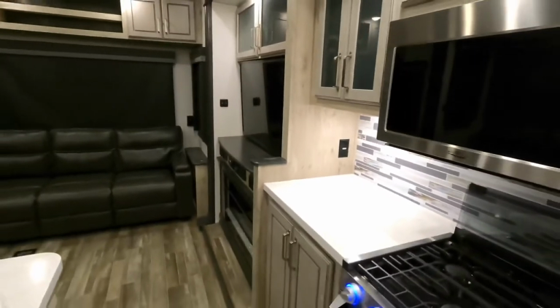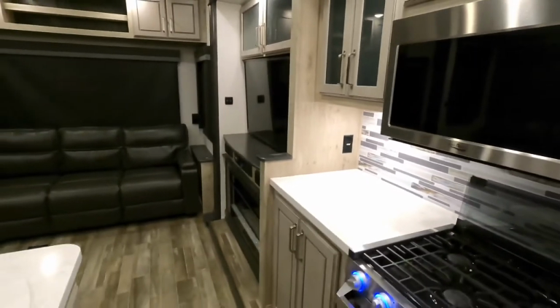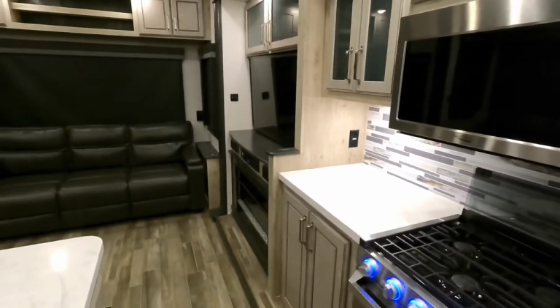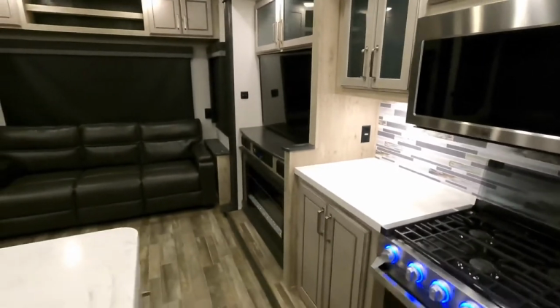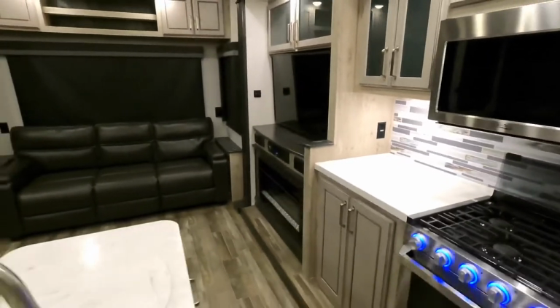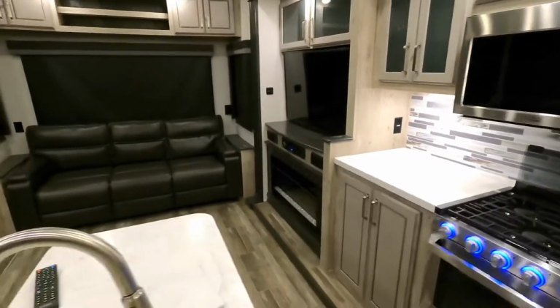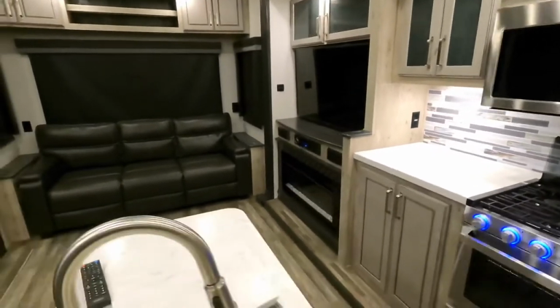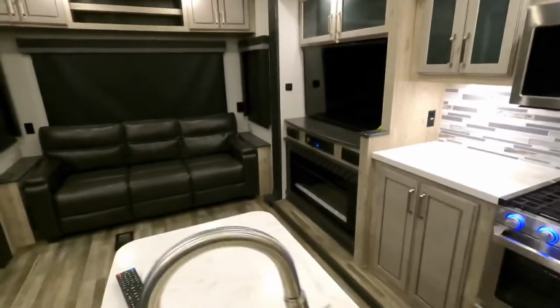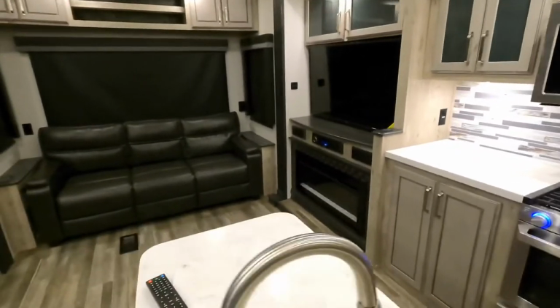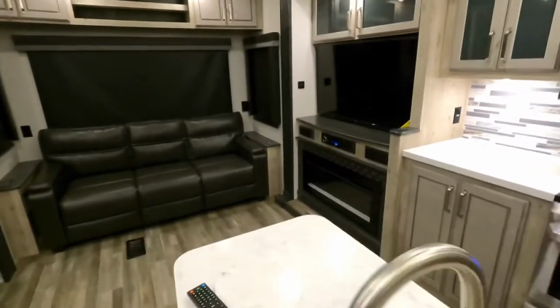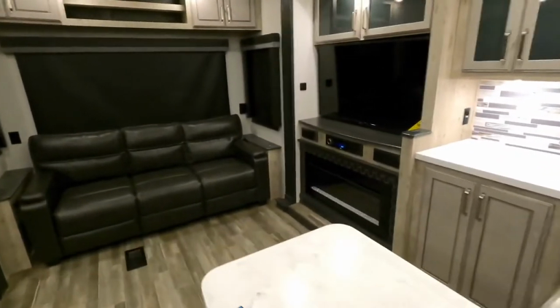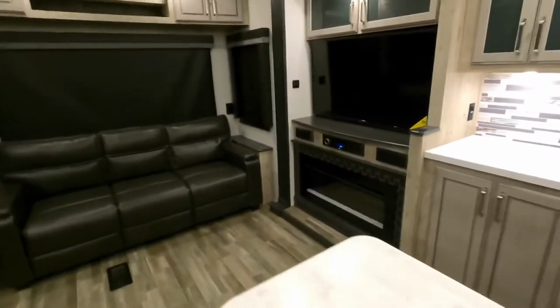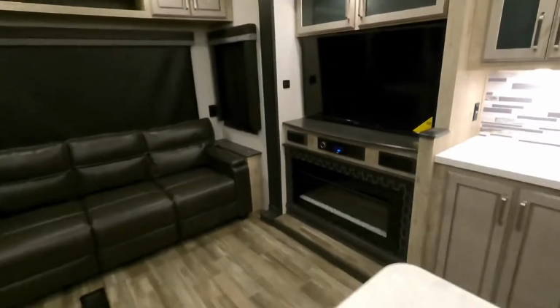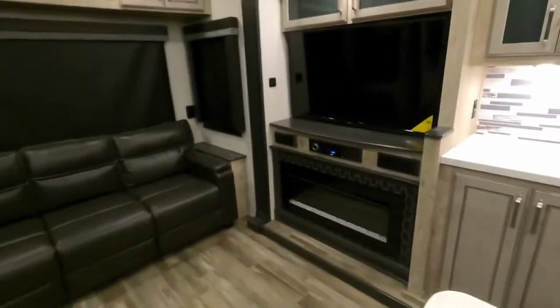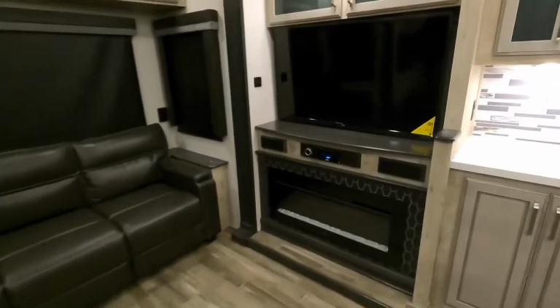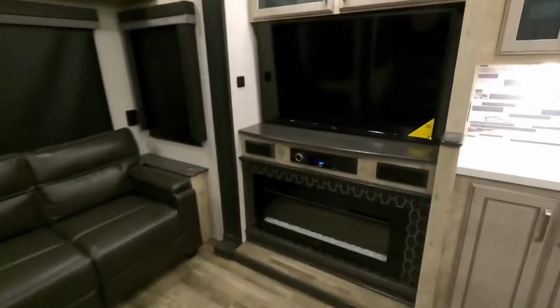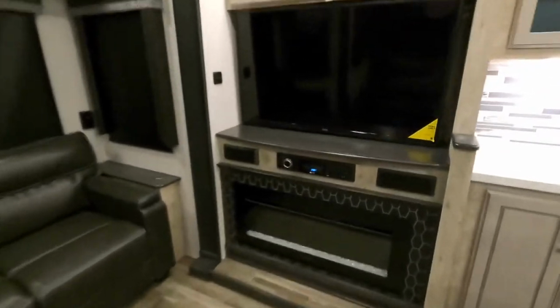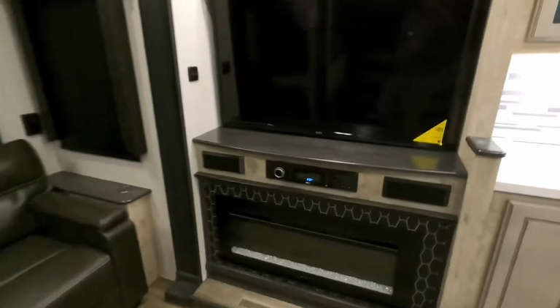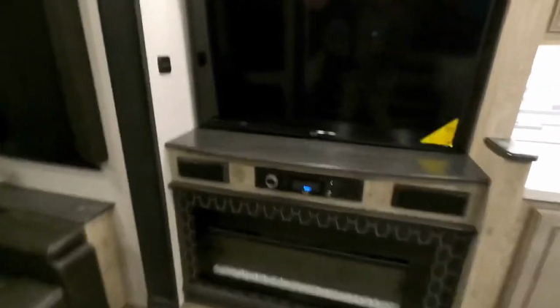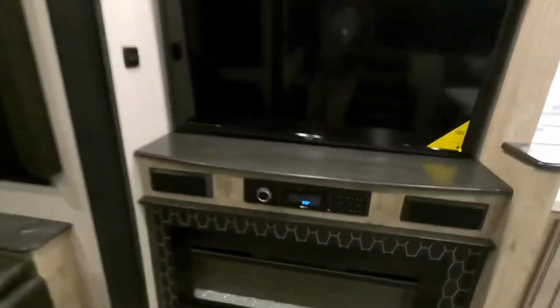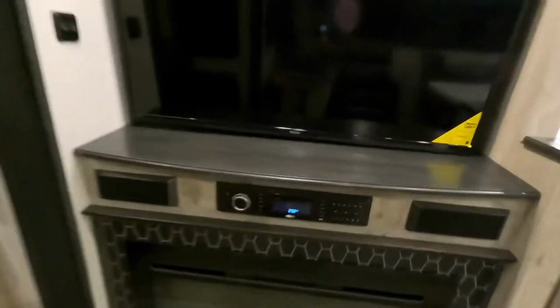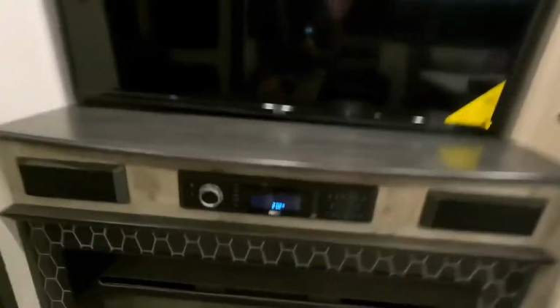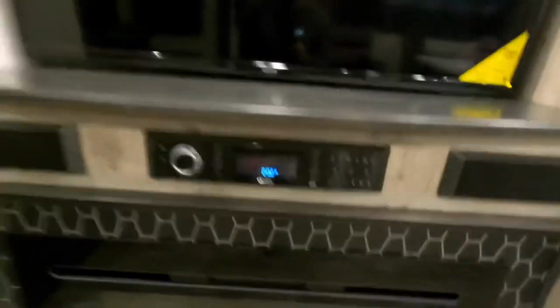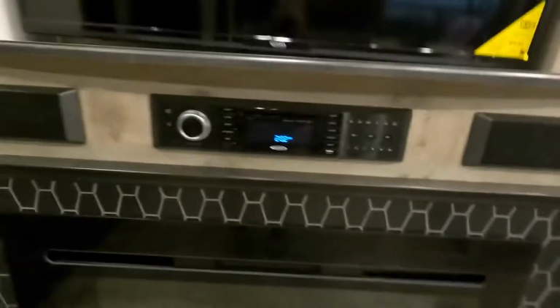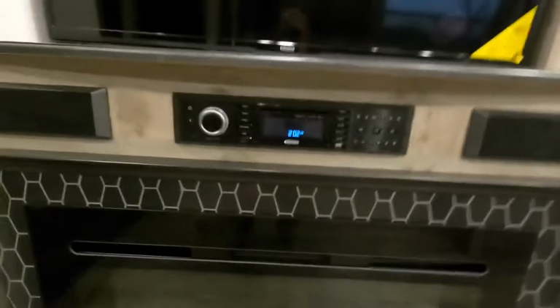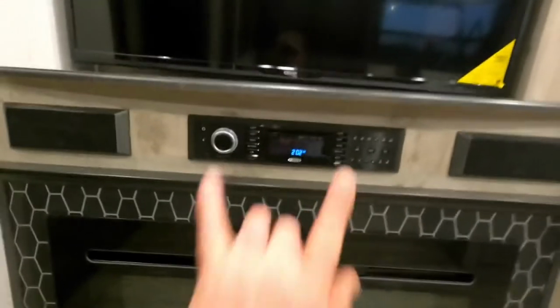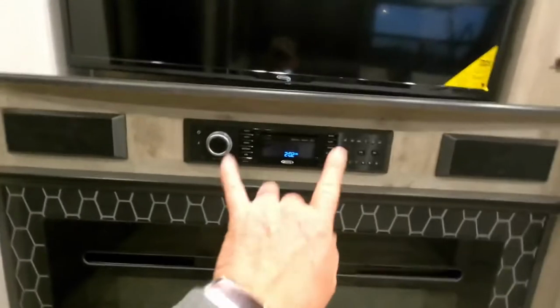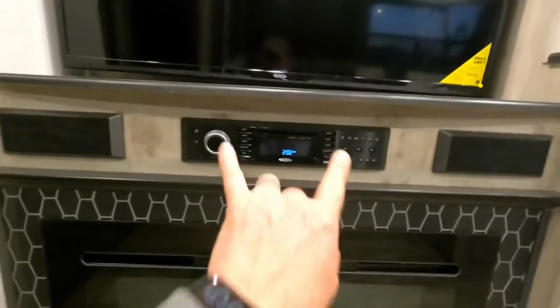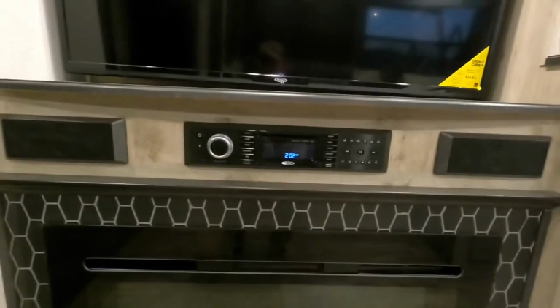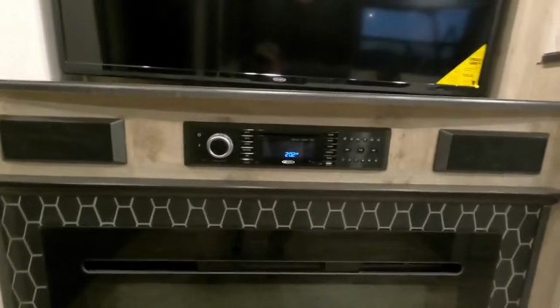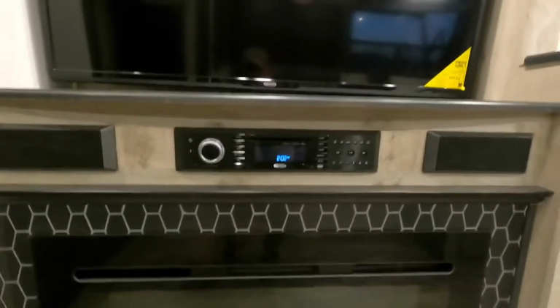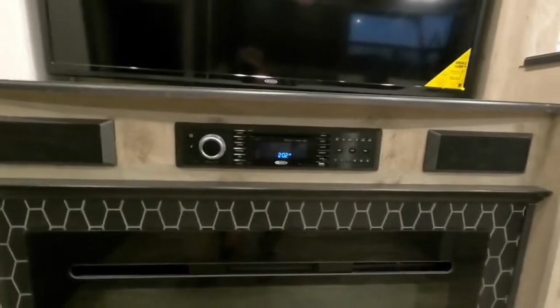Fireplace — didn't point that out. Pretty cool little sound bar there. Outdoor speakers as well, so all those controls are done from right here.